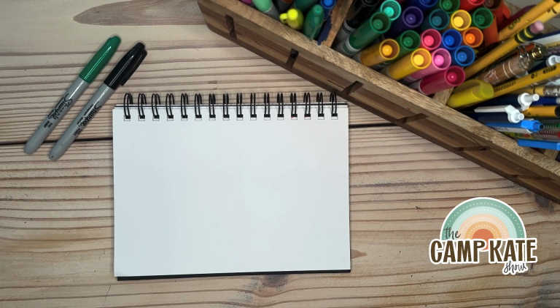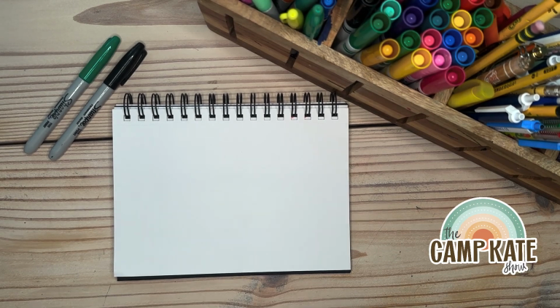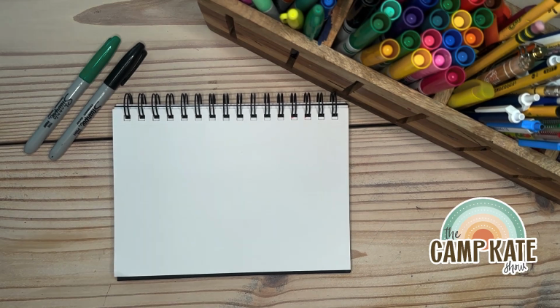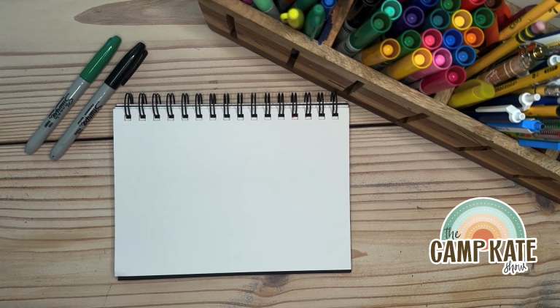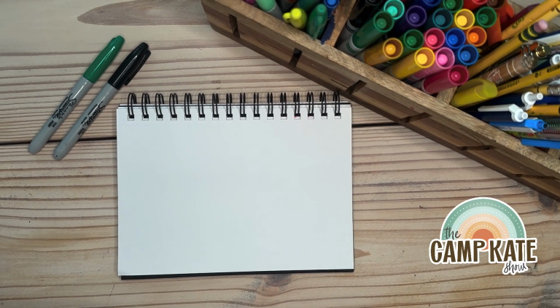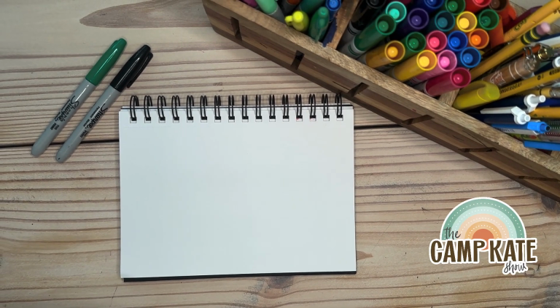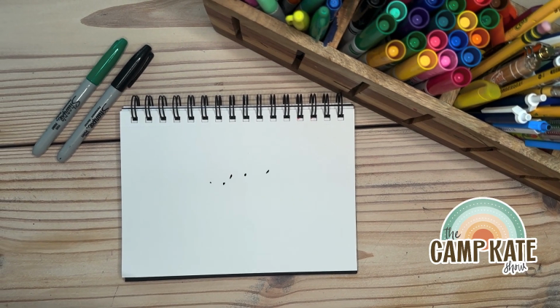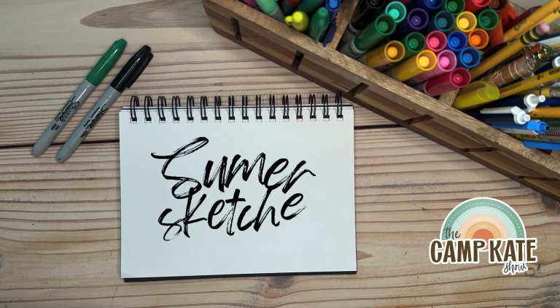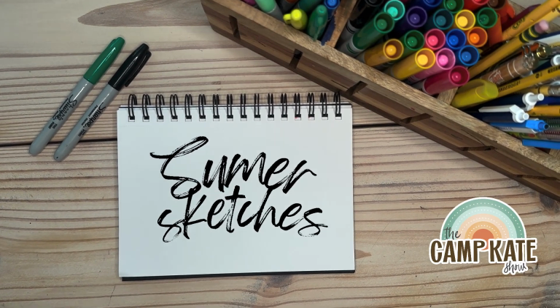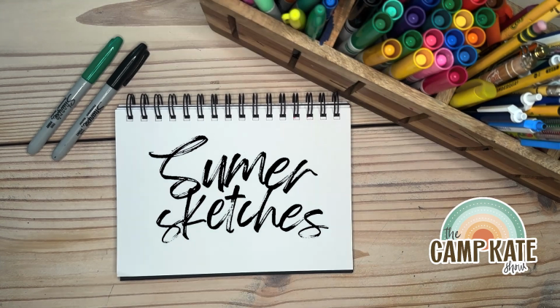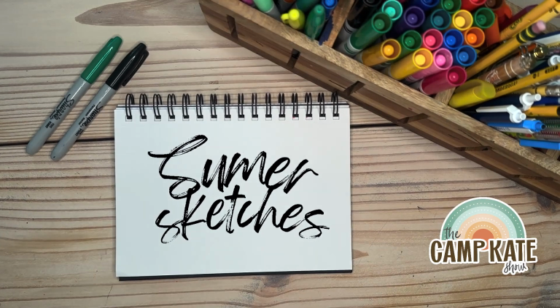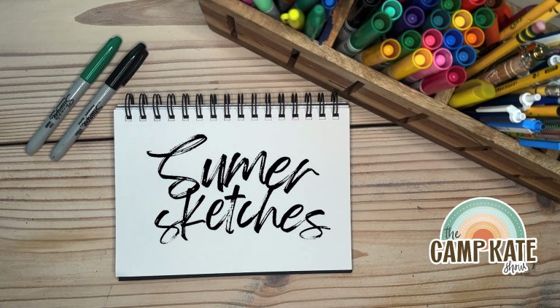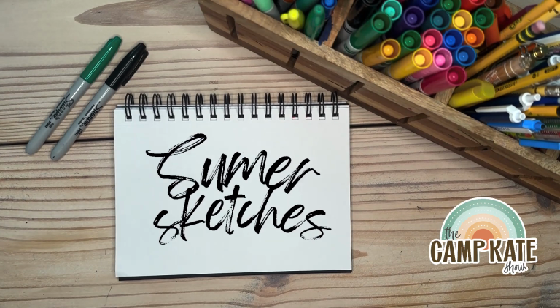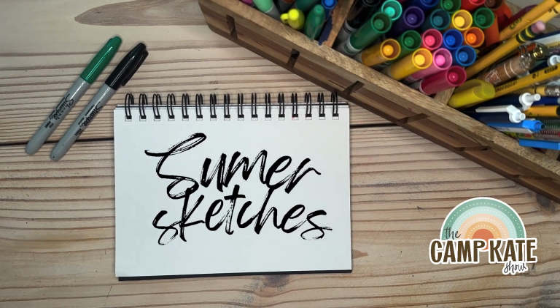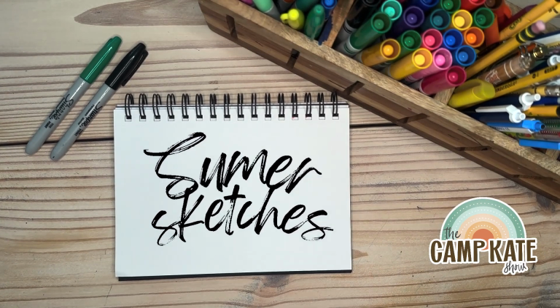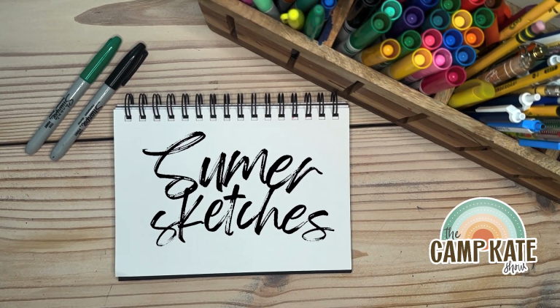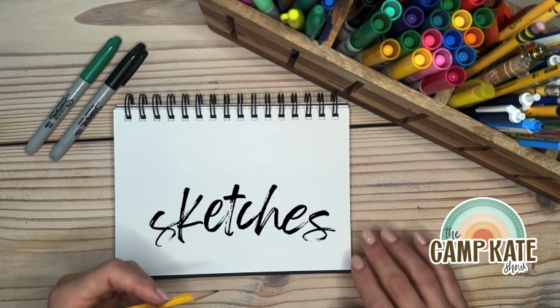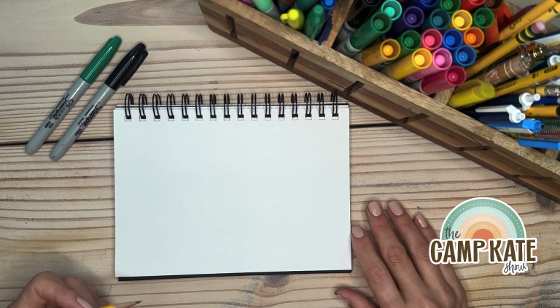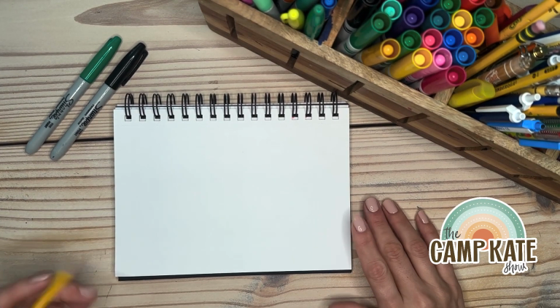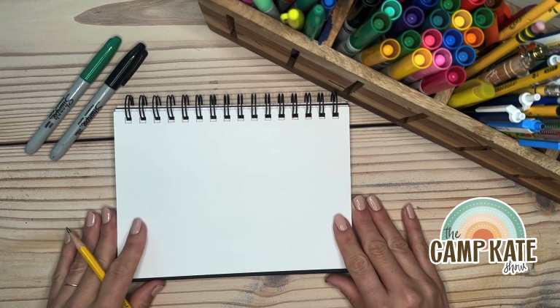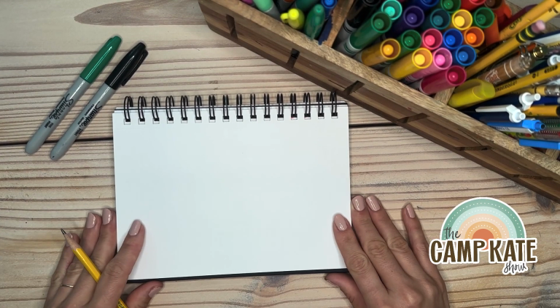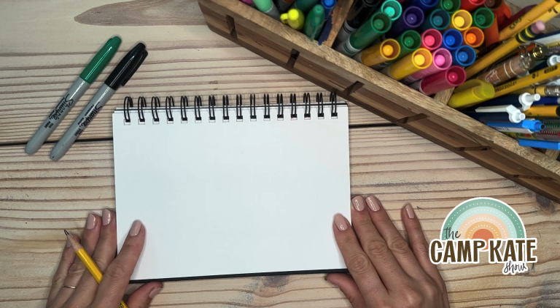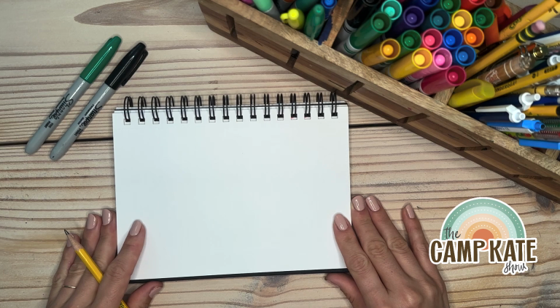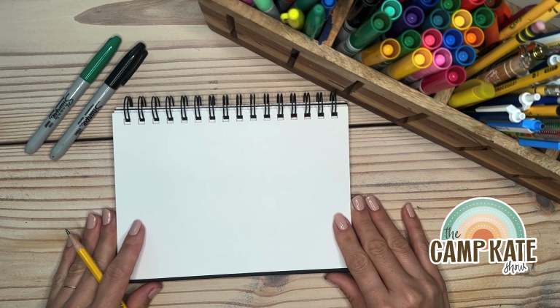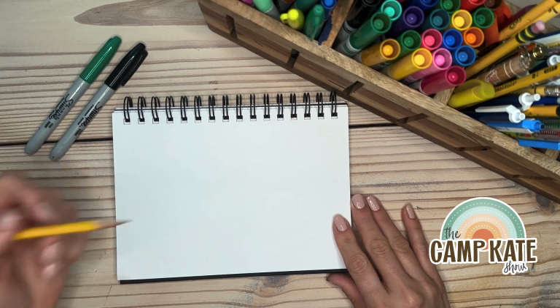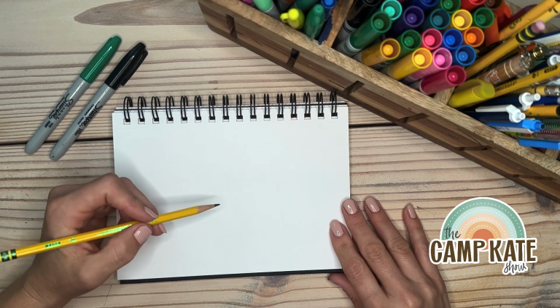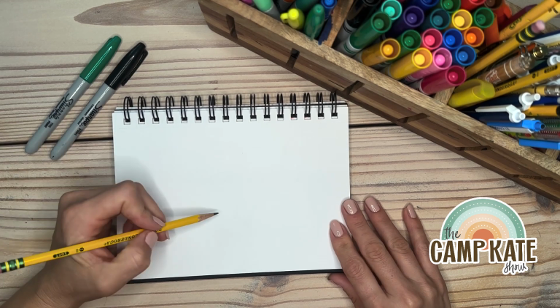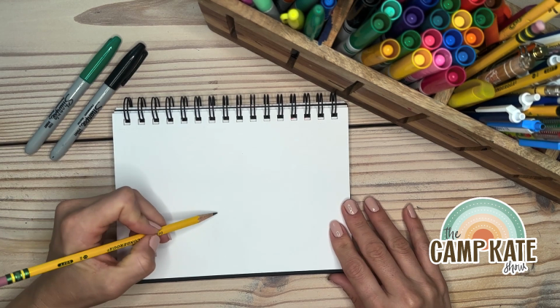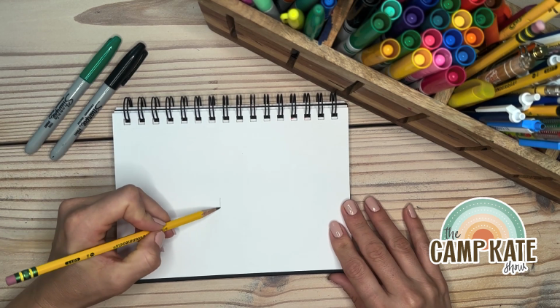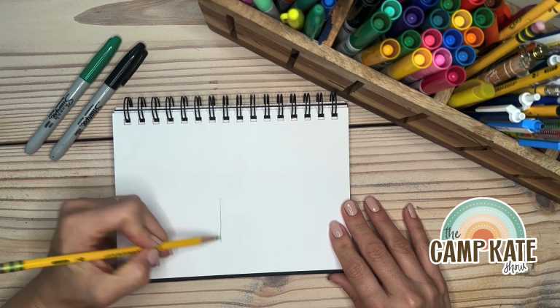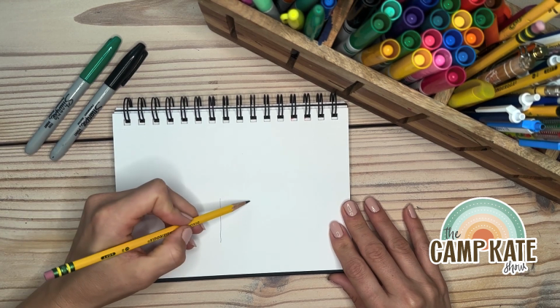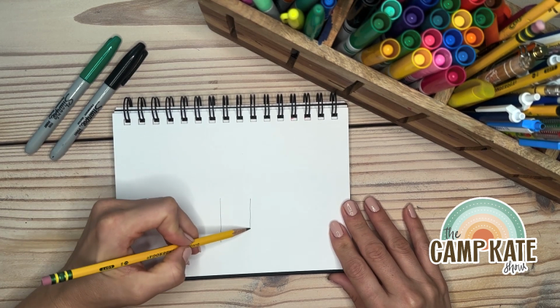Hey campers, welcome to our Summer Sketches, a new series that we're doing every day for the month of July. These are going to be simple drawings using numbers or letters to start with.